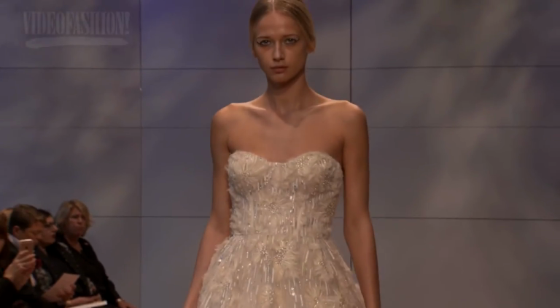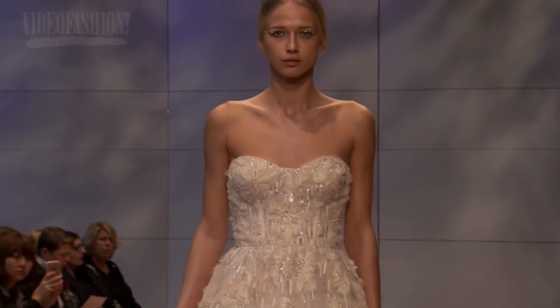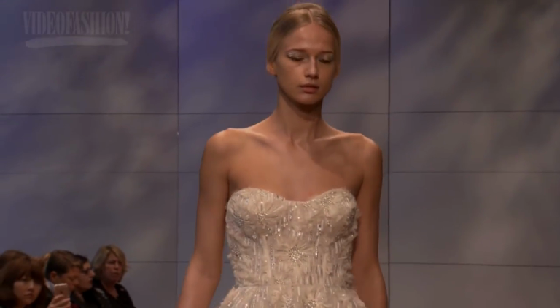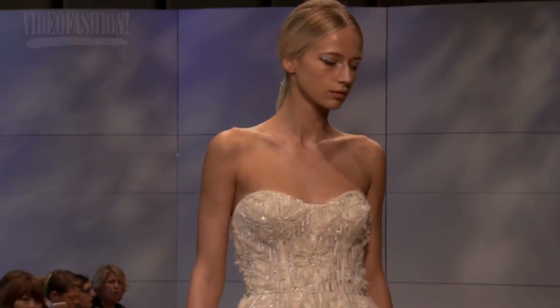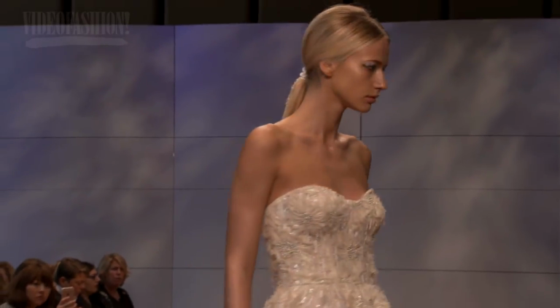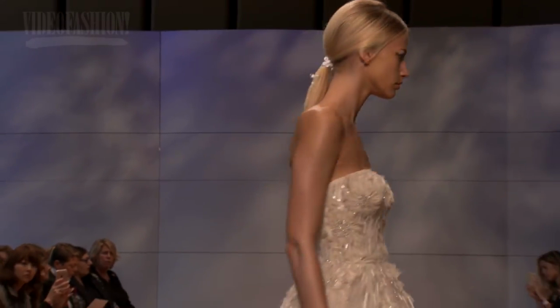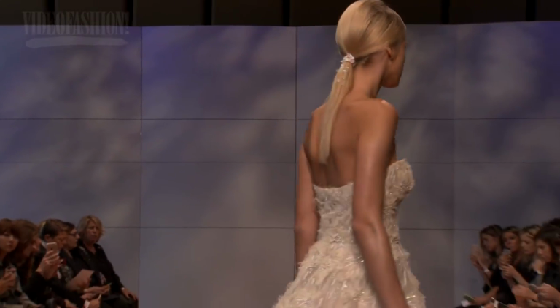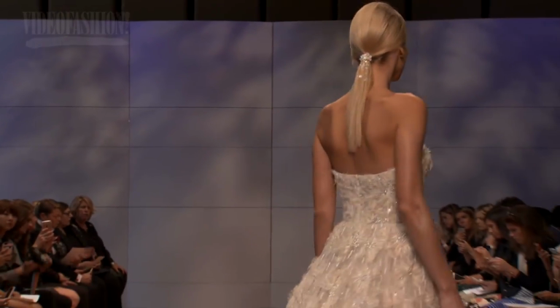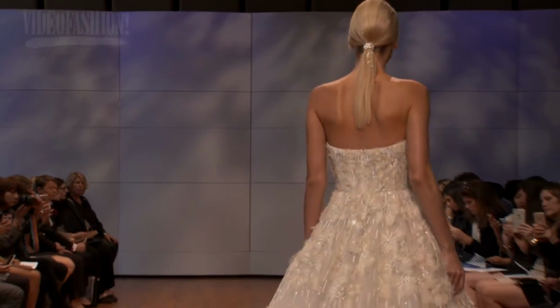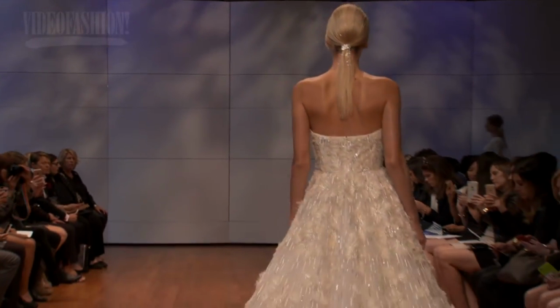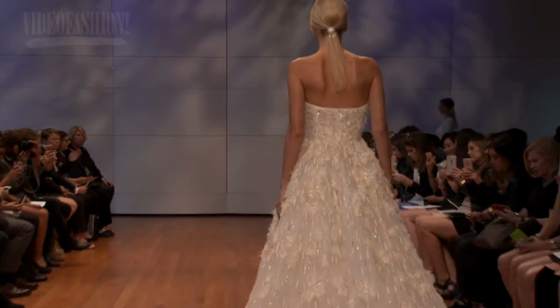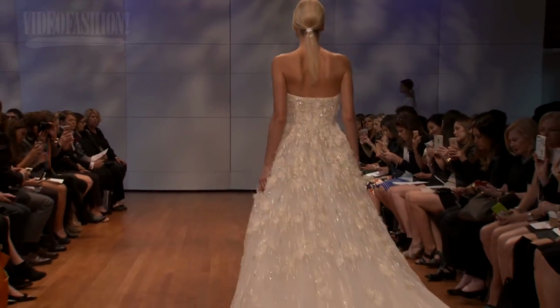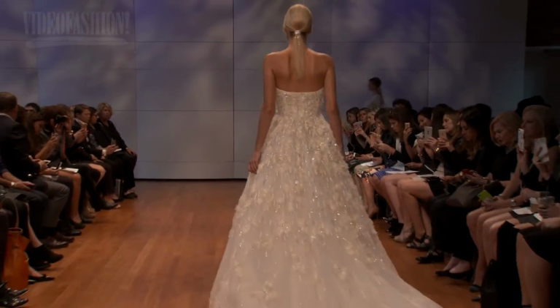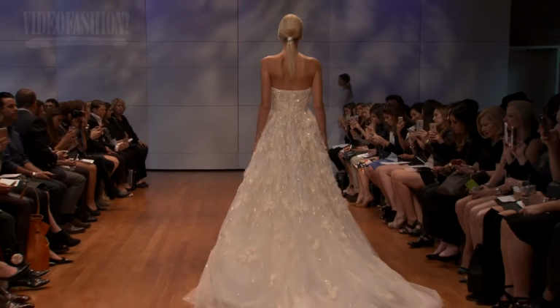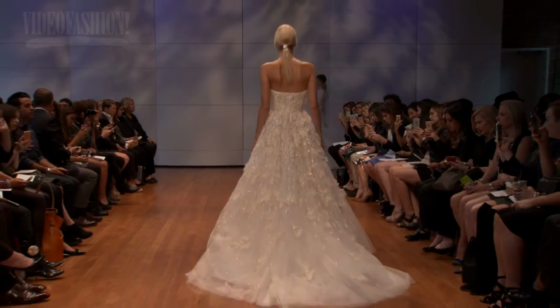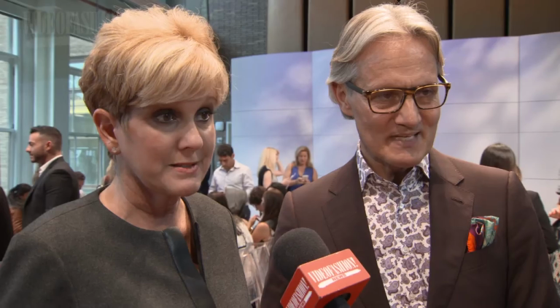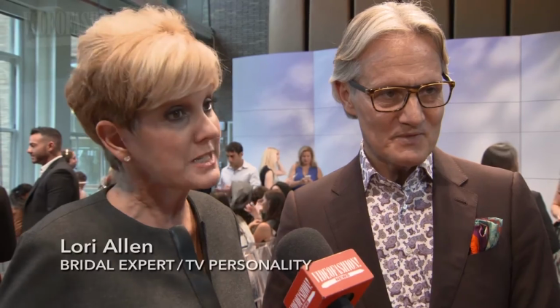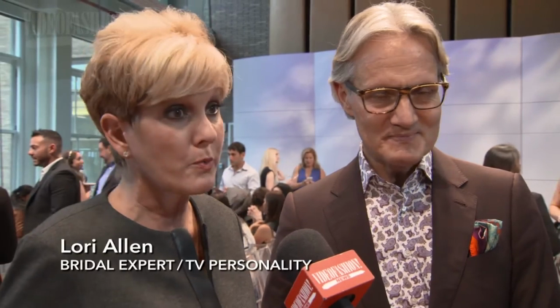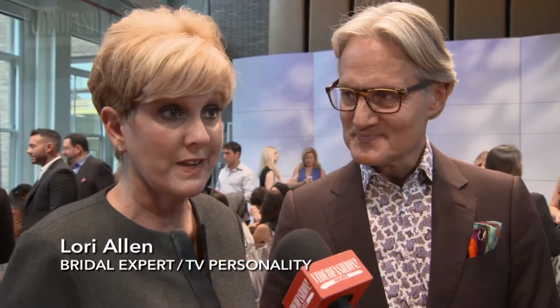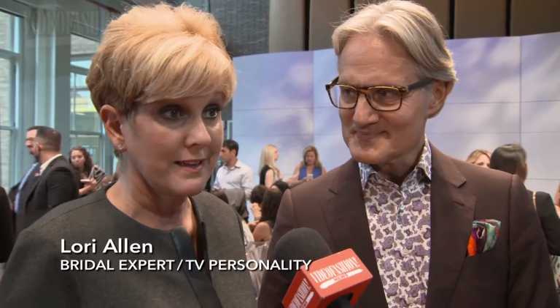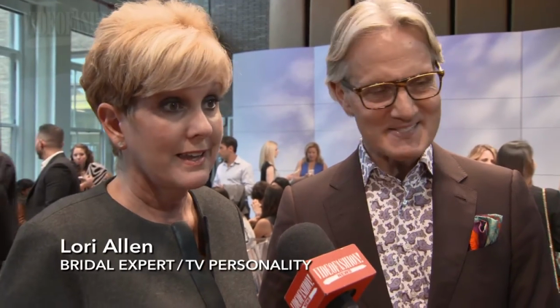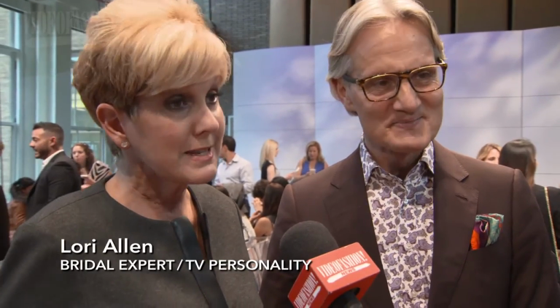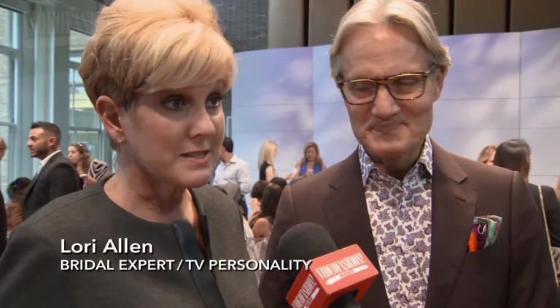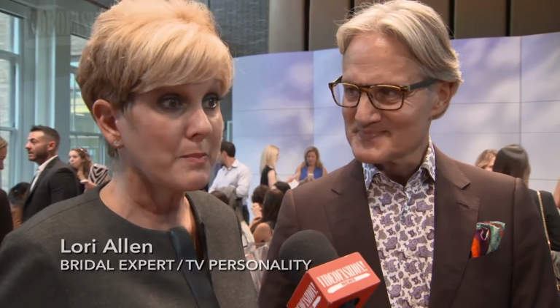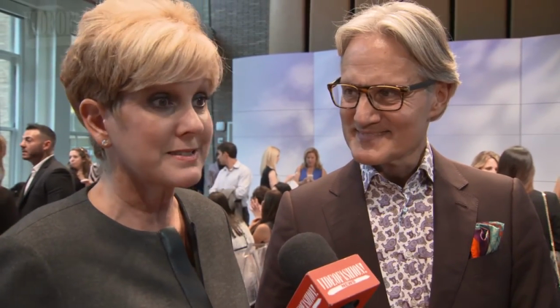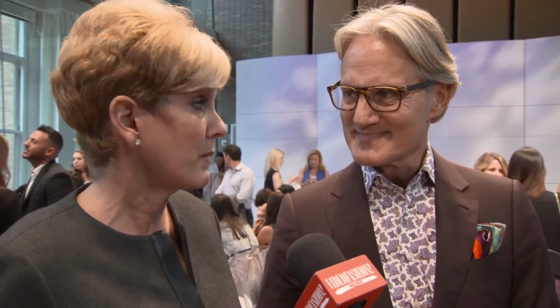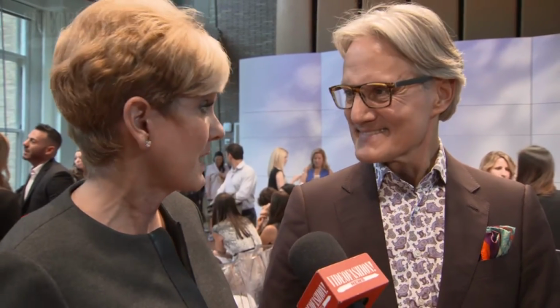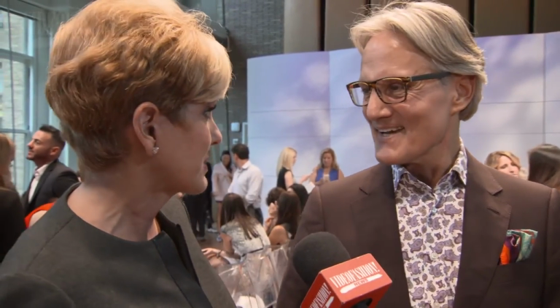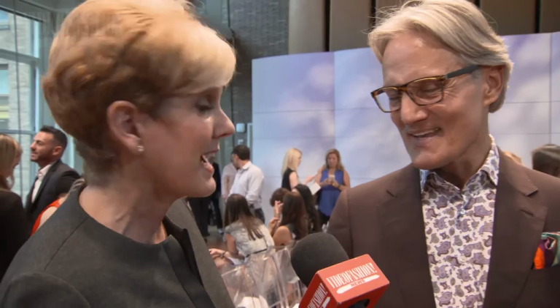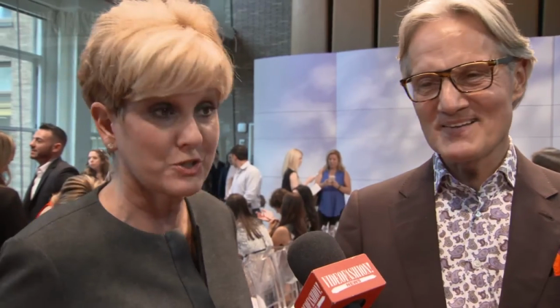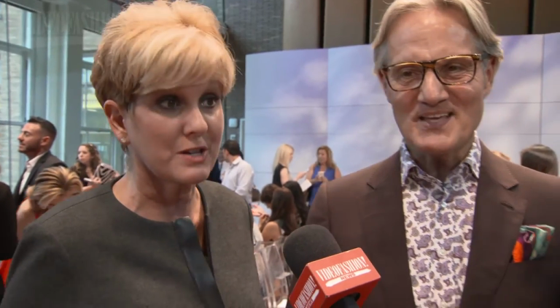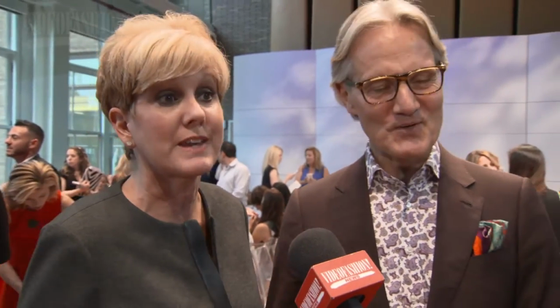They fit like a glove. Our brides love them because they fit so beautifully. My daughter wore Ravini, and that speaks a lot because we carry every major house and she chose Ravini.